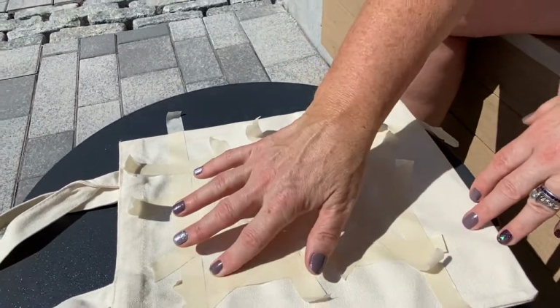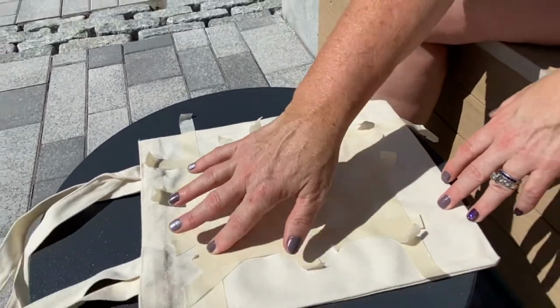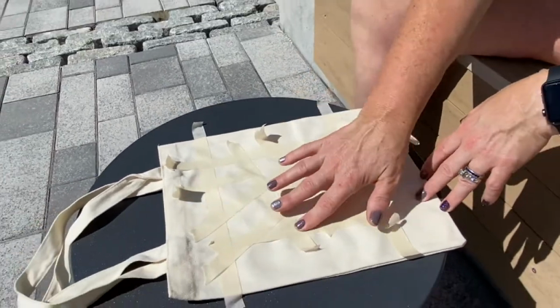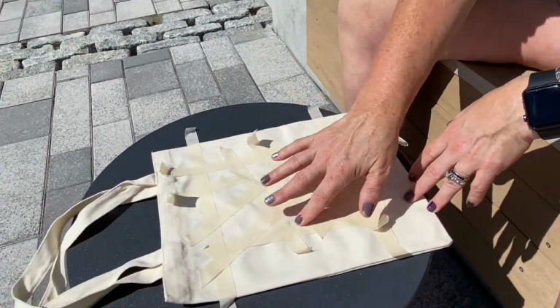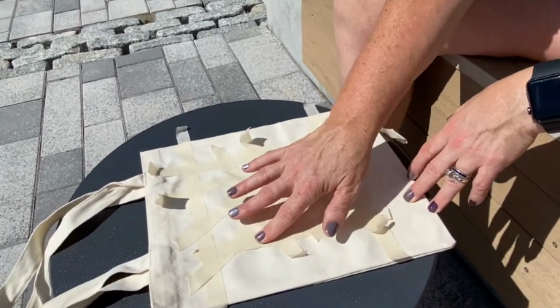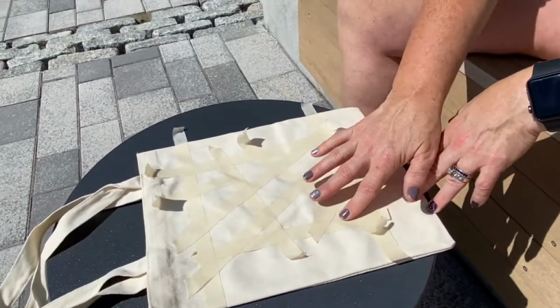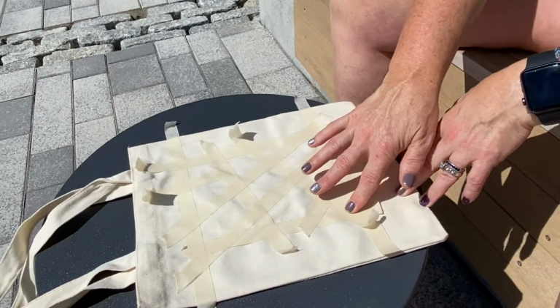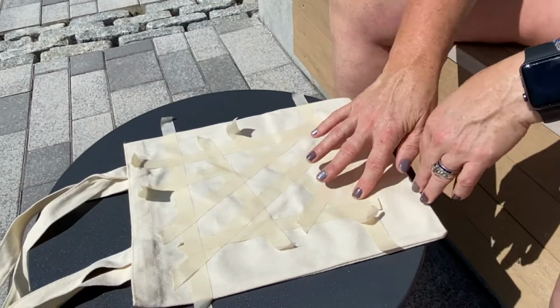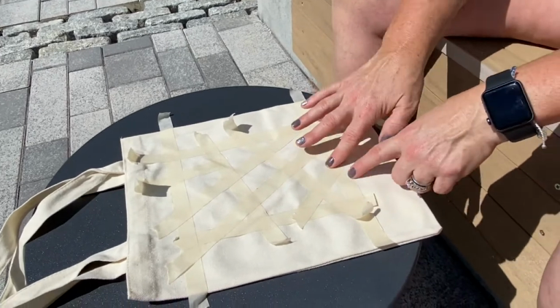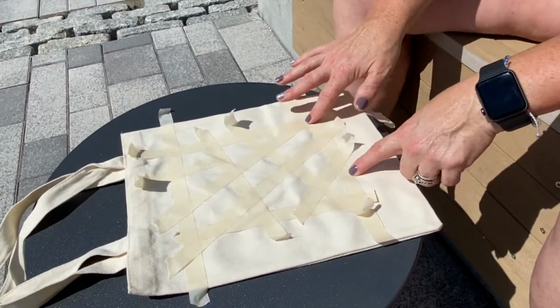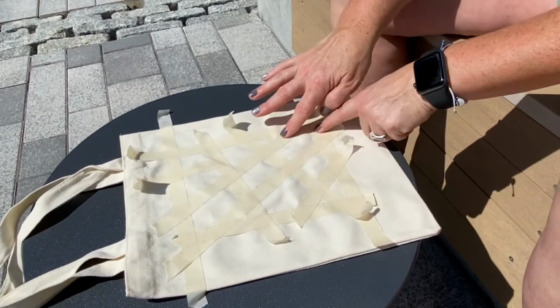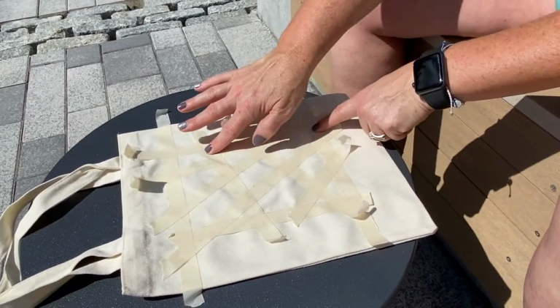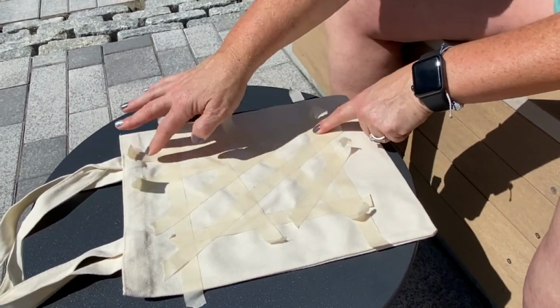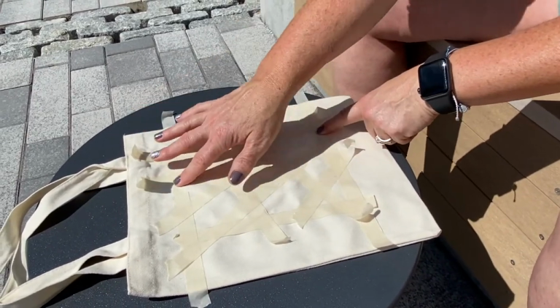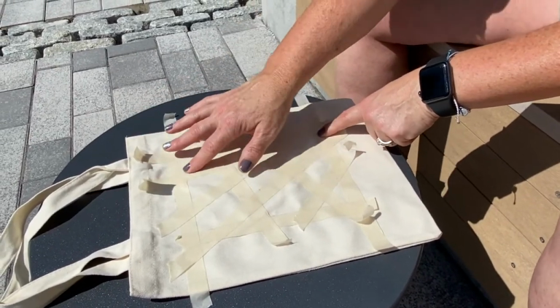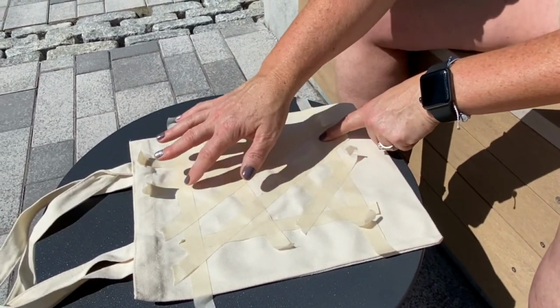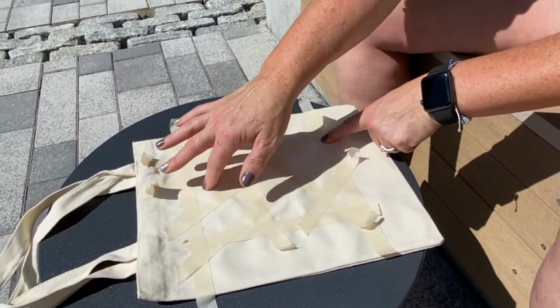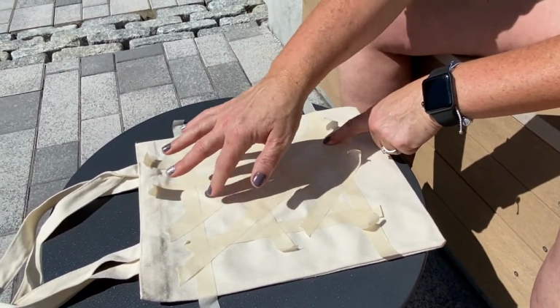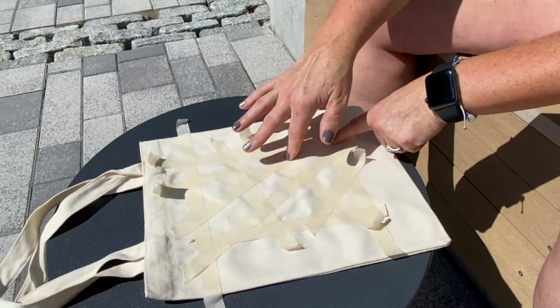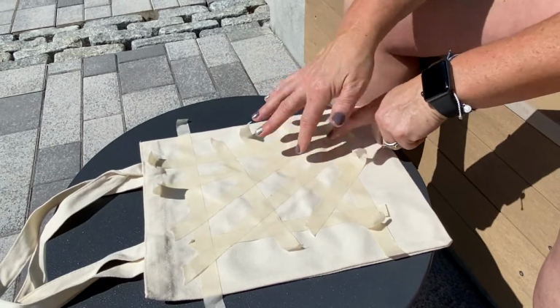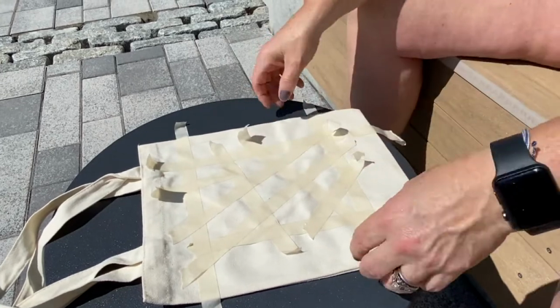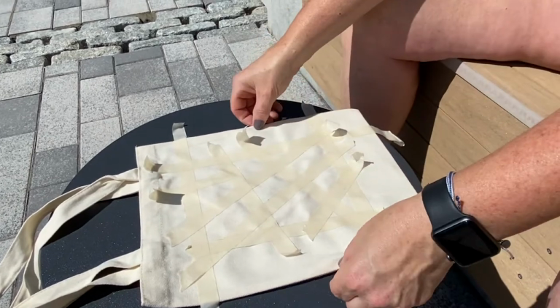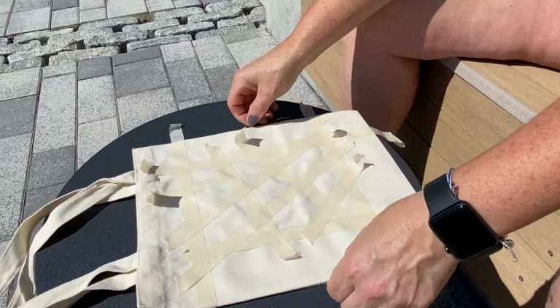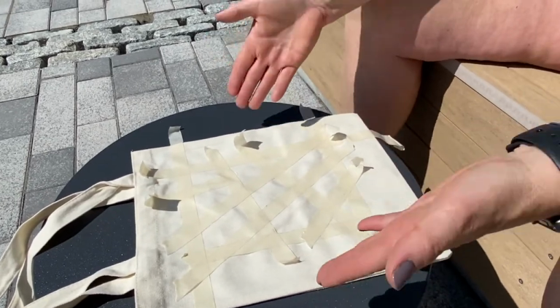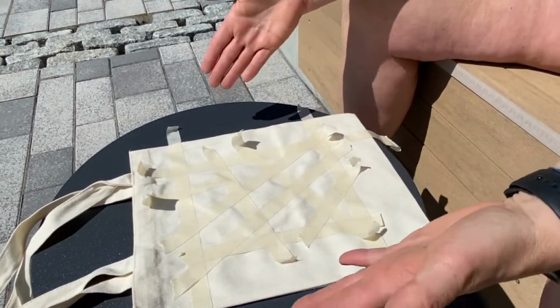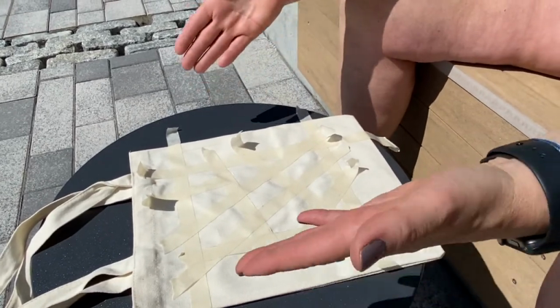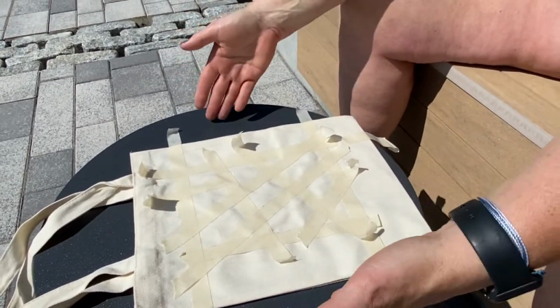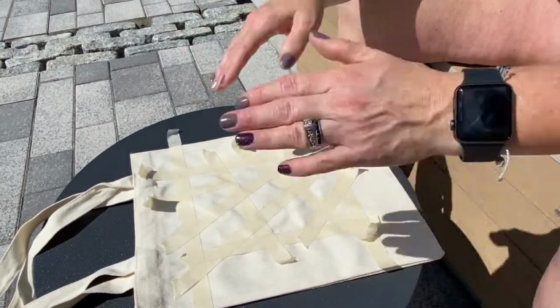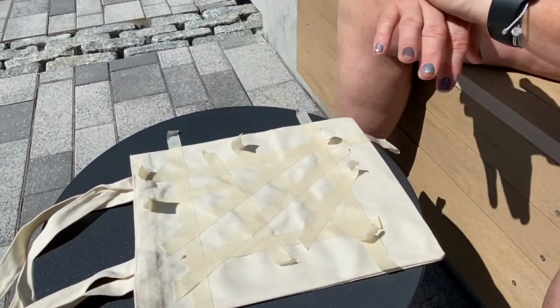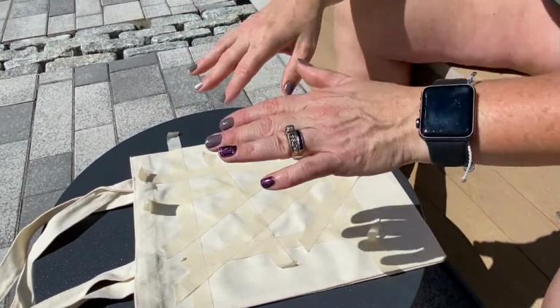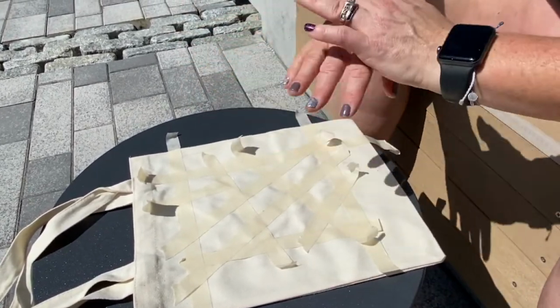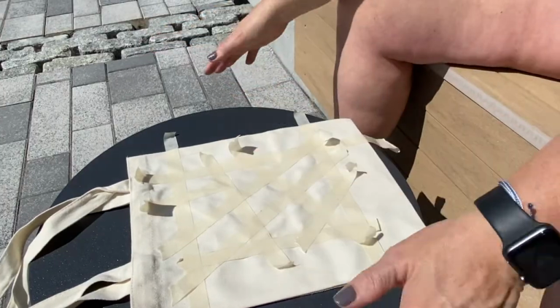Just rub over your edges to make sure that your lines will be straight. Once that's done, your bag is ready and prepped — you are good to go.